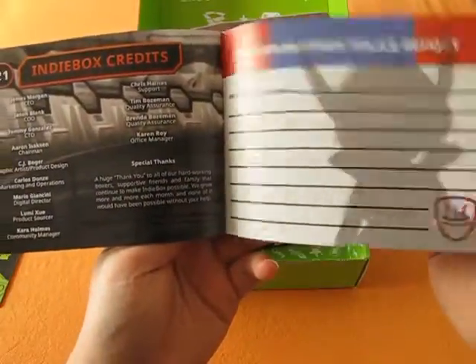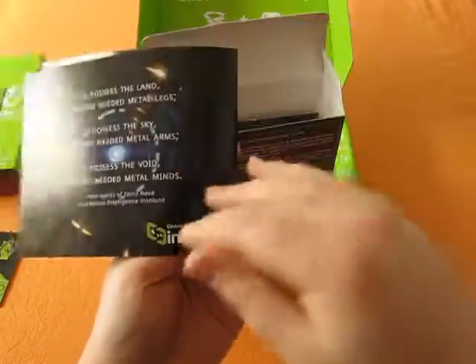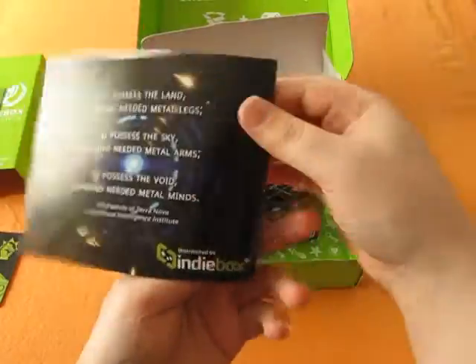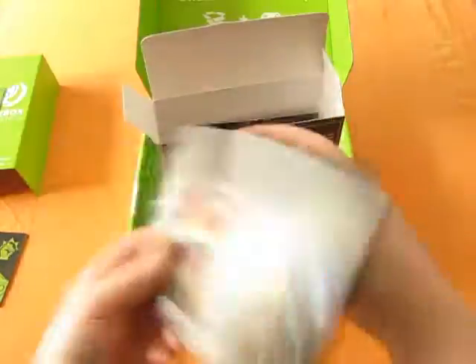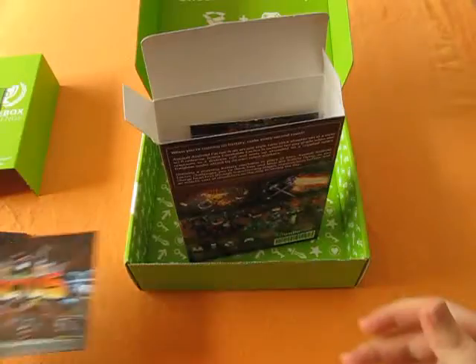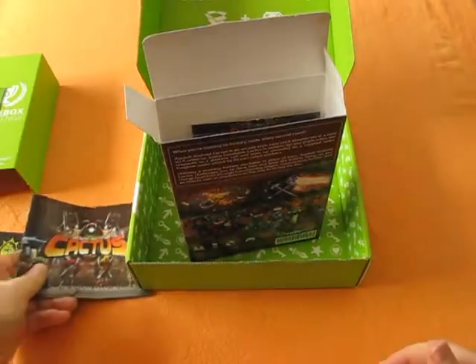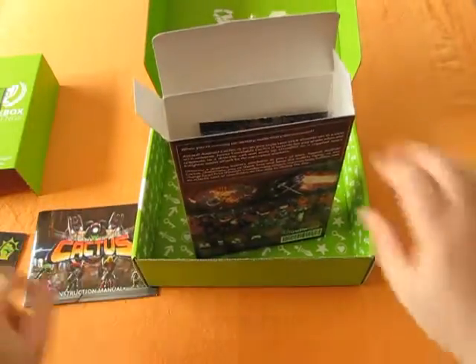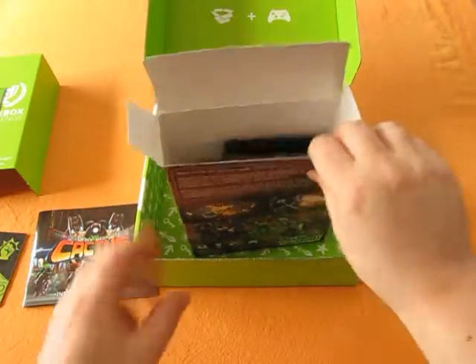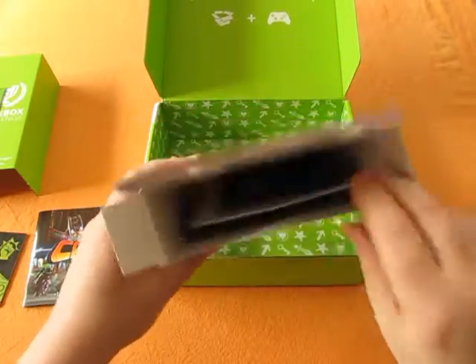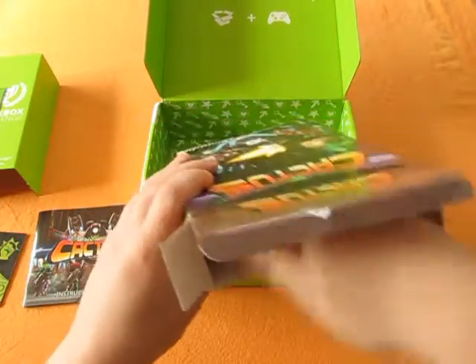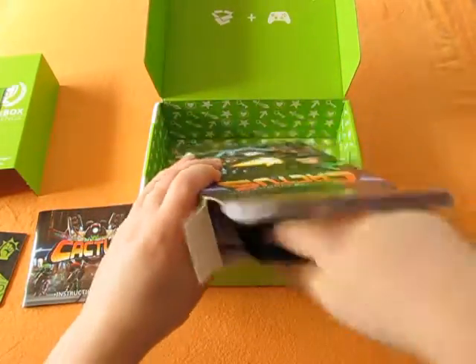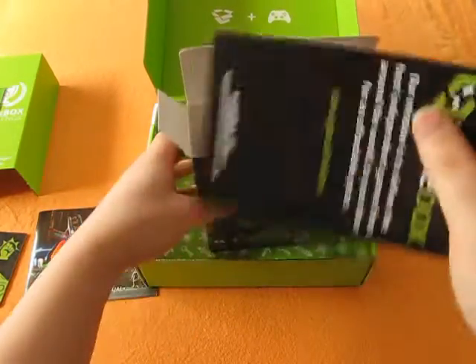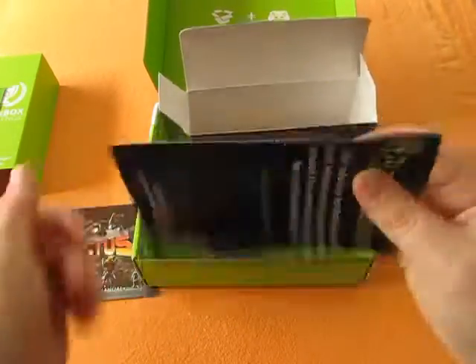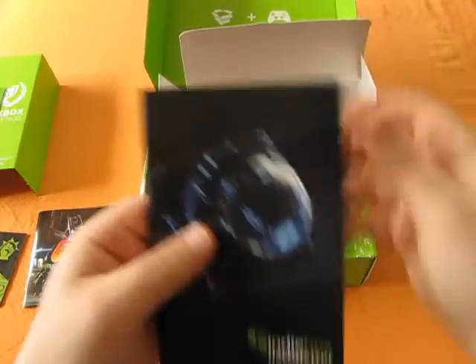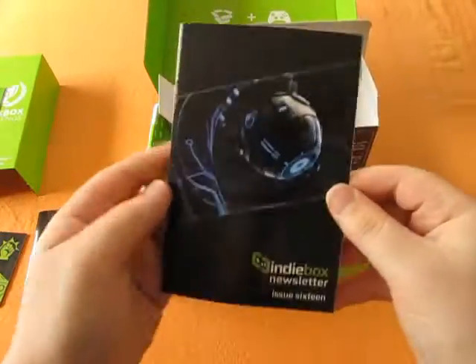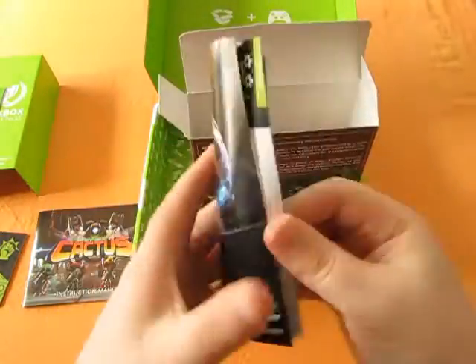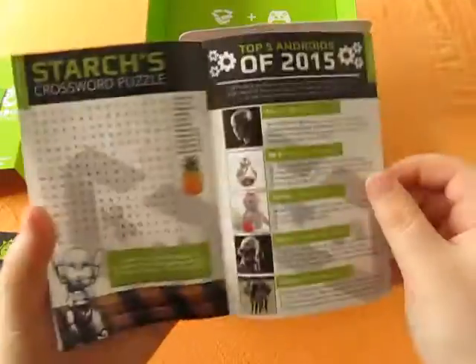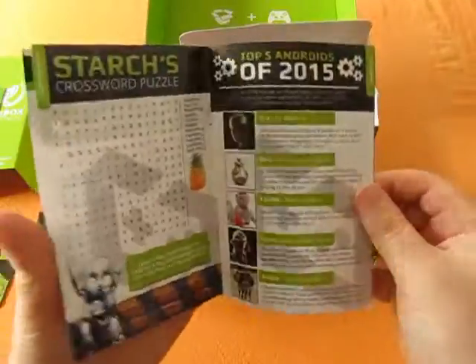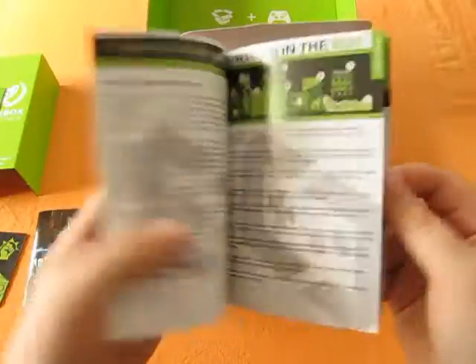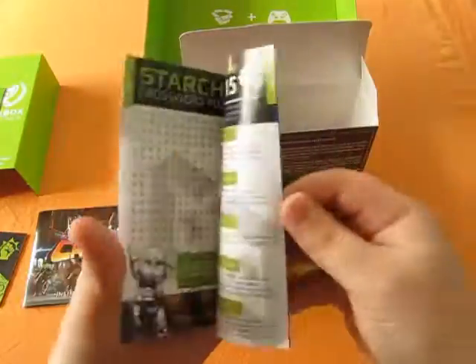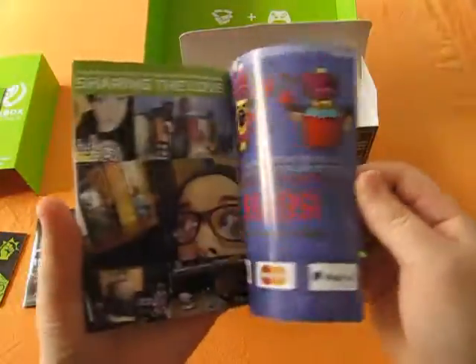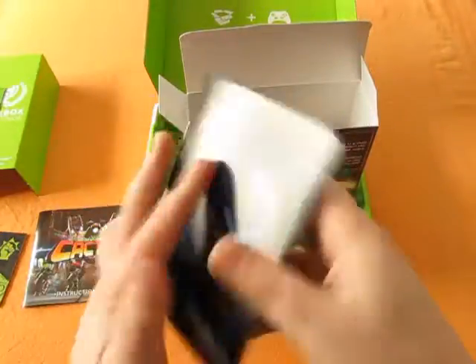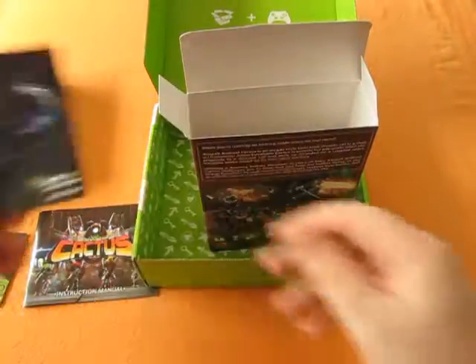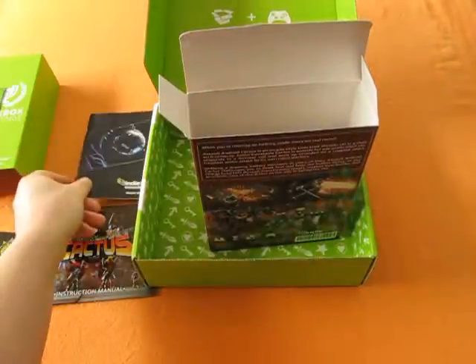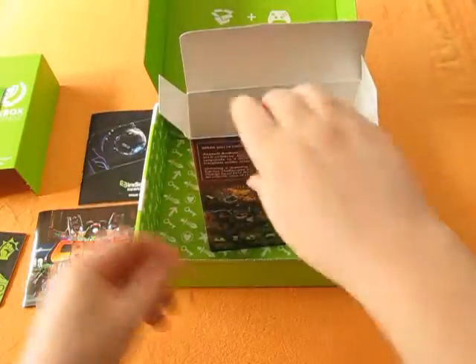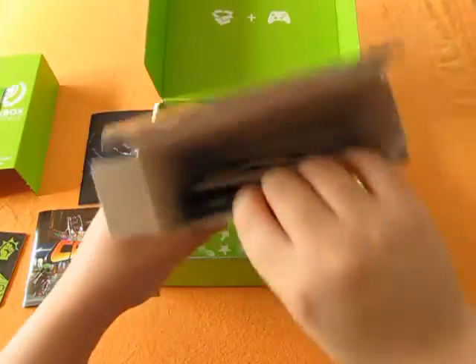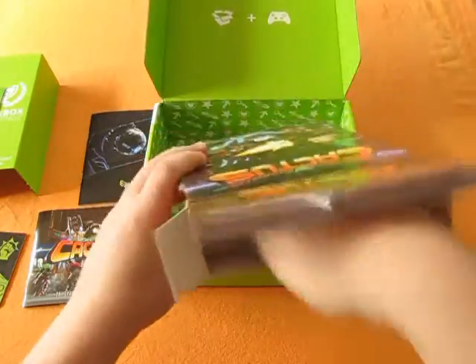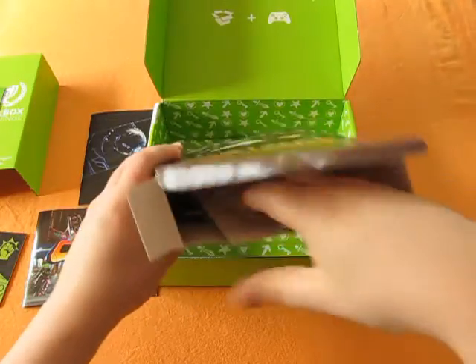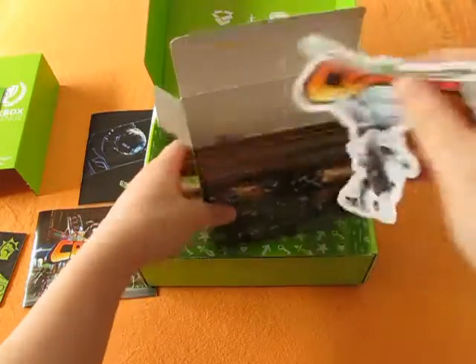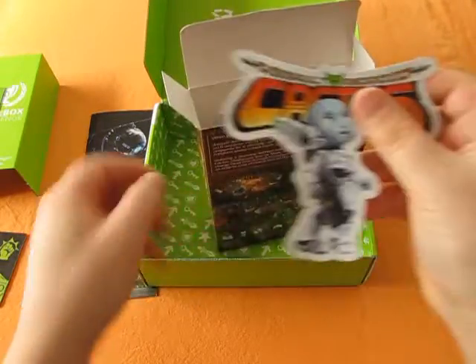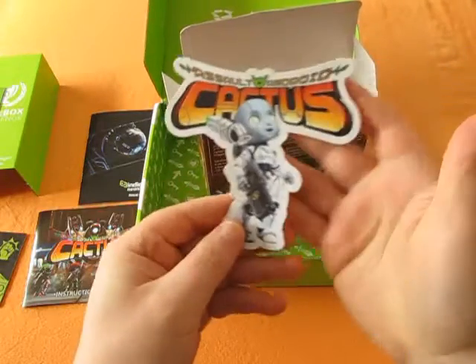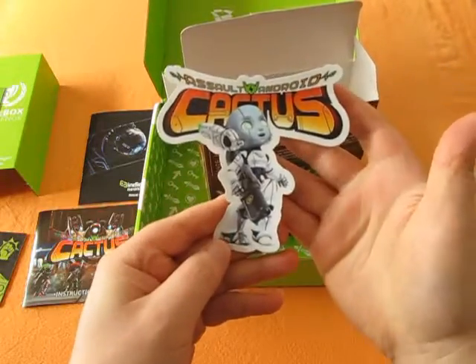Also in here we have issue 16 of the IndieBox newsletter, which gives some backstory on Assault Android Cactus, has a word search puzzle which is entirely populated by pineapples thanks to Starch, and has information on past and future IndieBoxes.